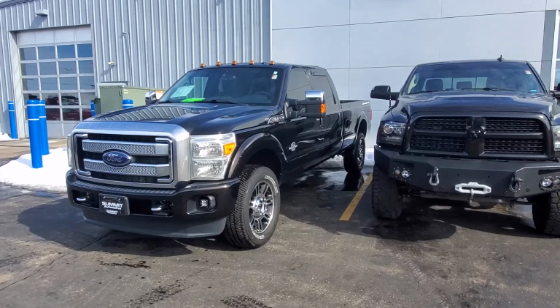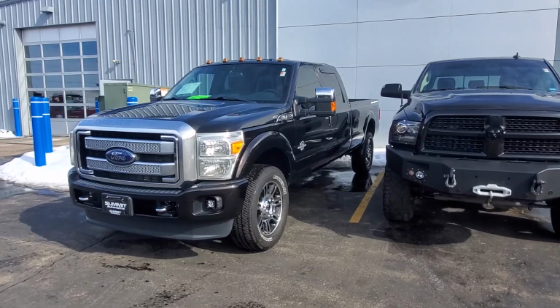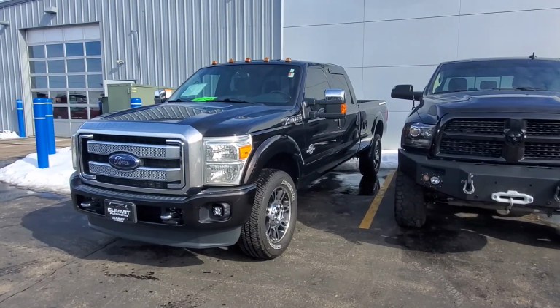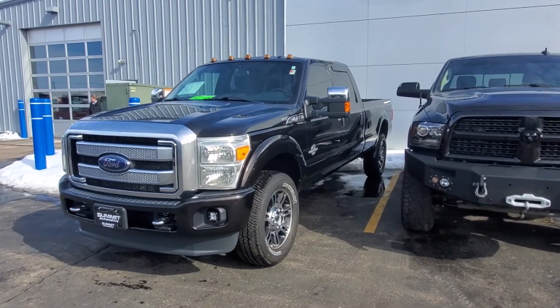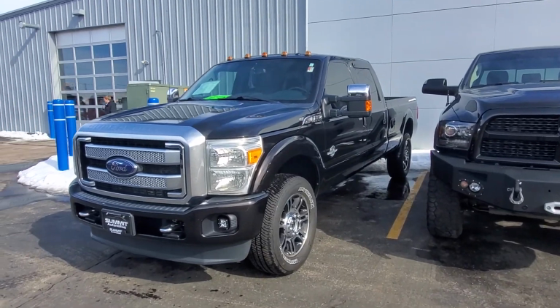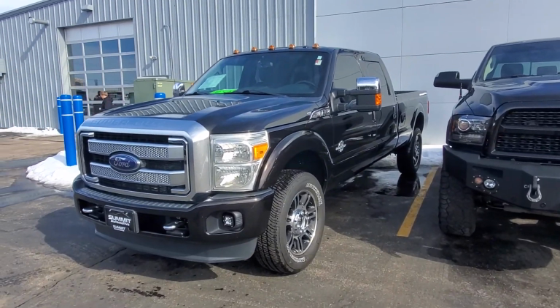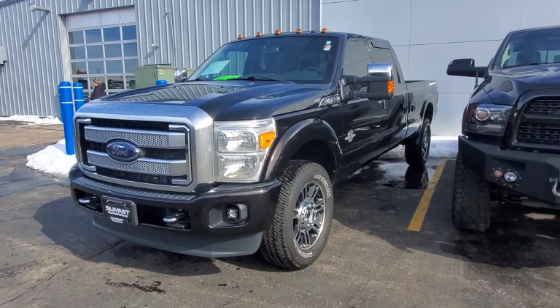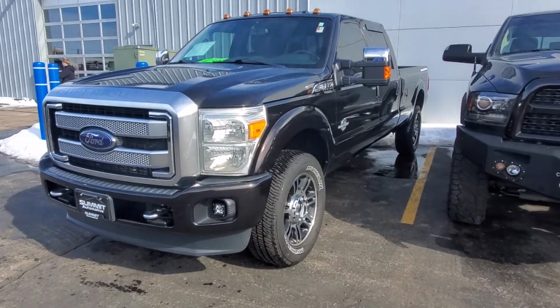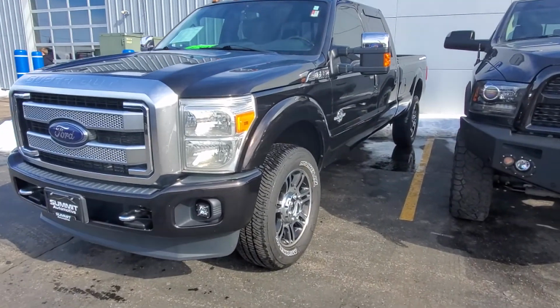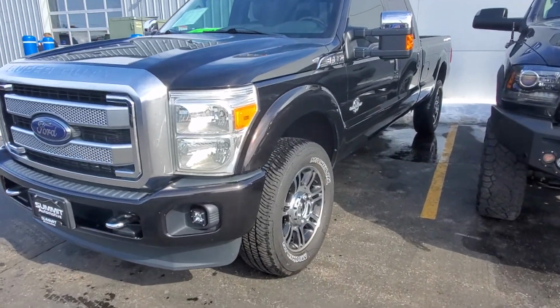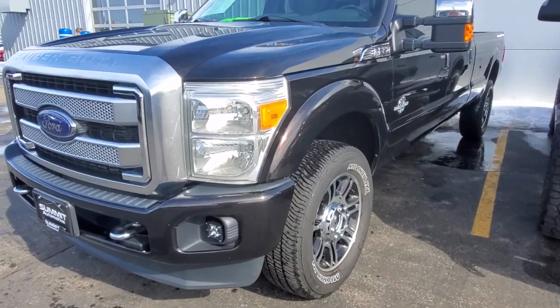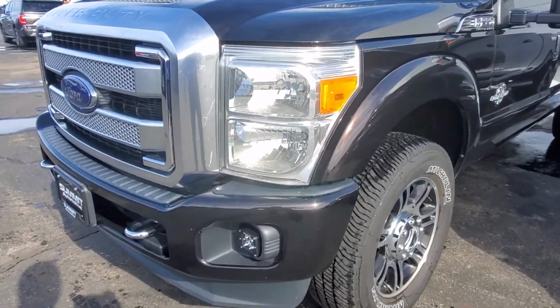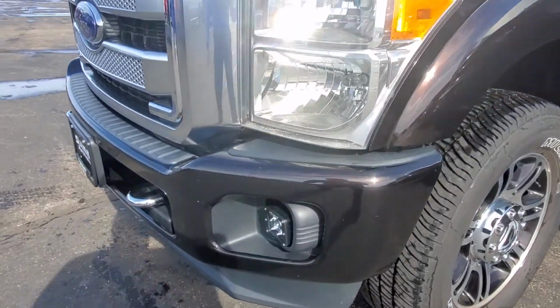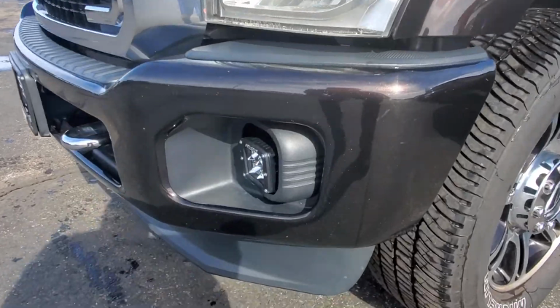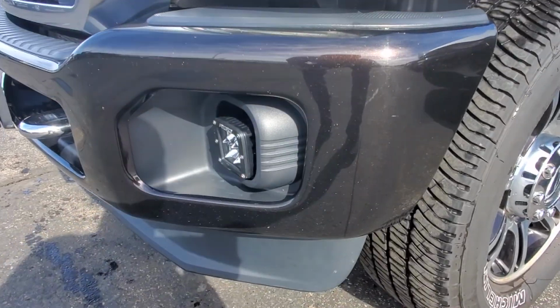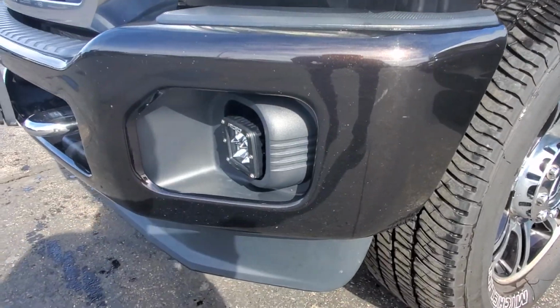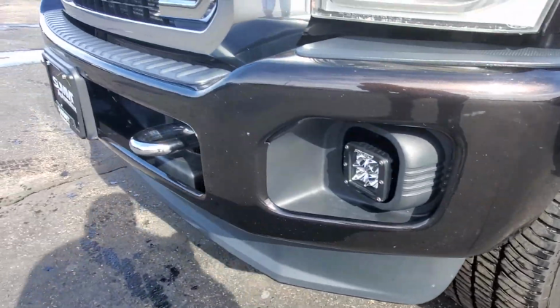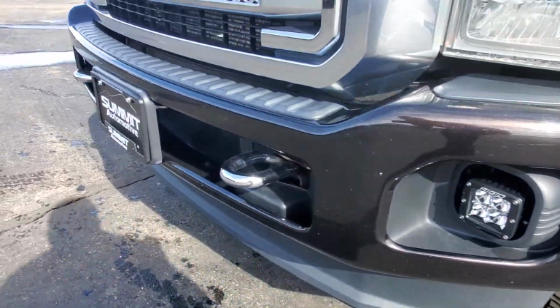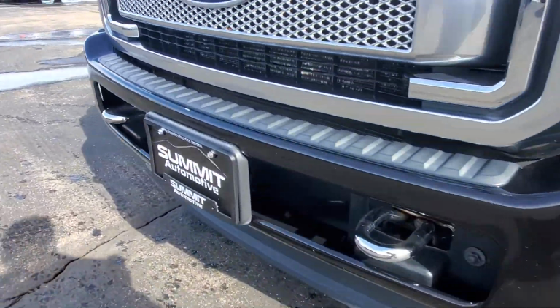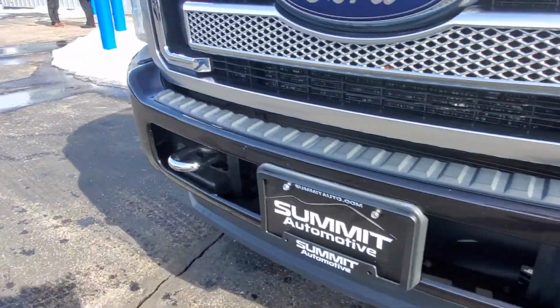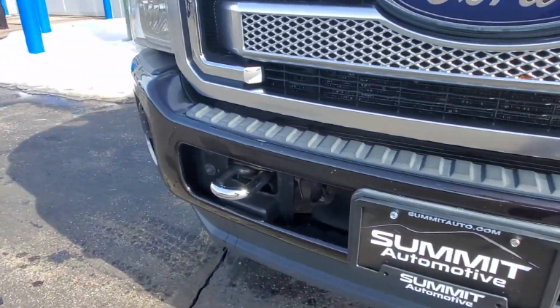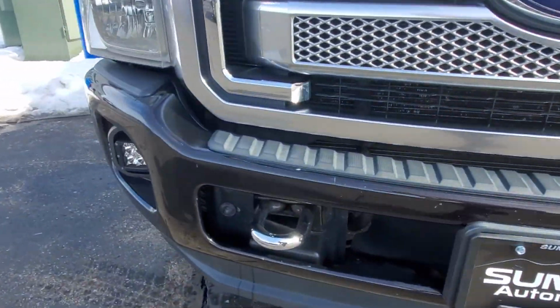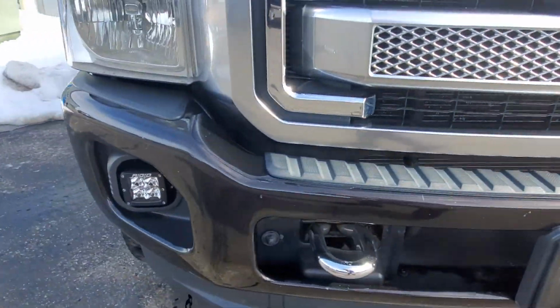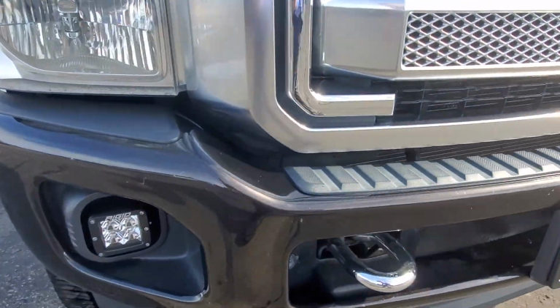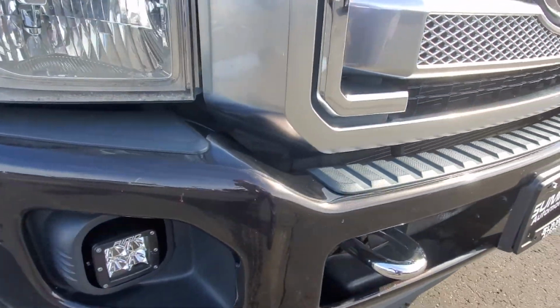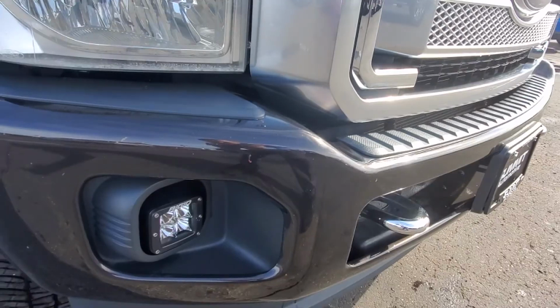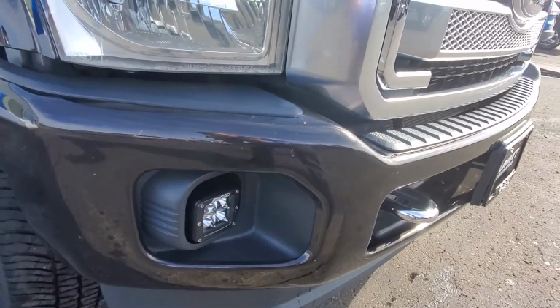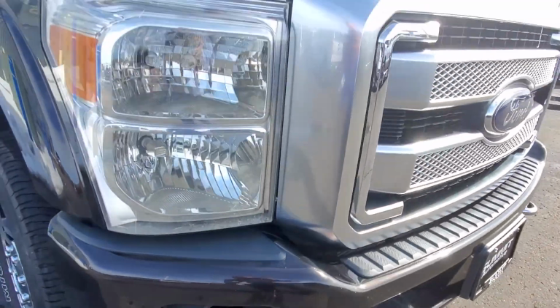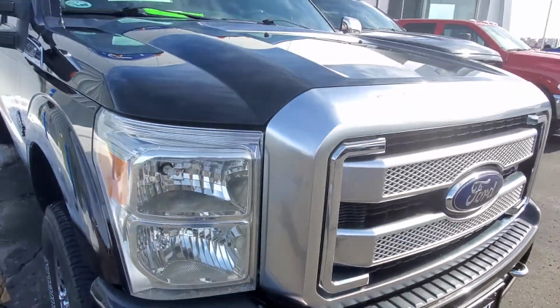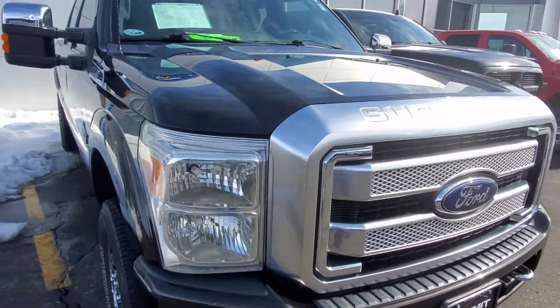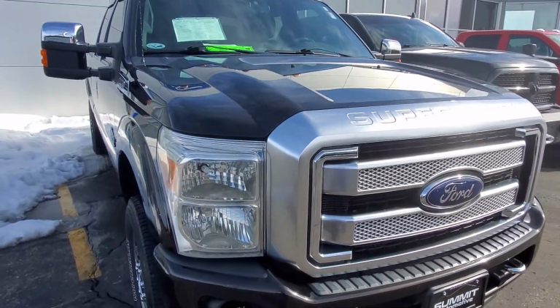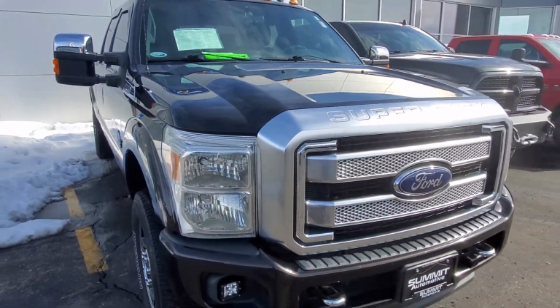All right, we got this one pulled up here. It's out of detail, we got it running for you — you can listen to that run a little bit. There are a few chips on the front bumper here. The metallic paint really shines nice in the sun. Love this color.